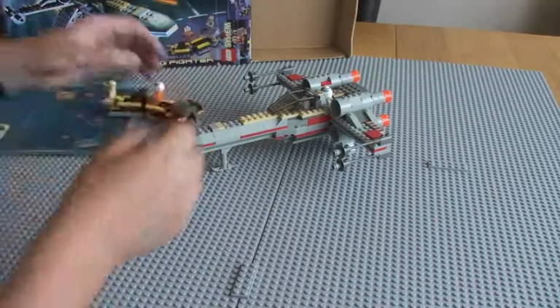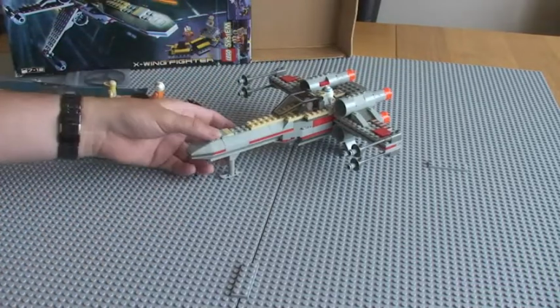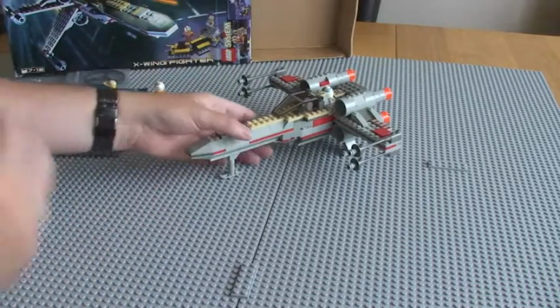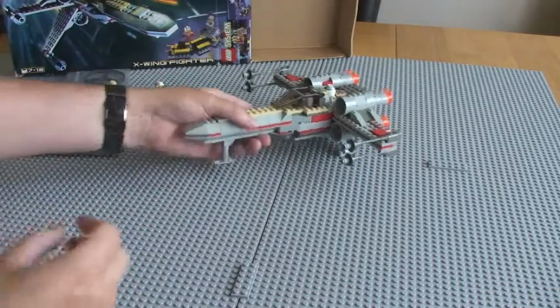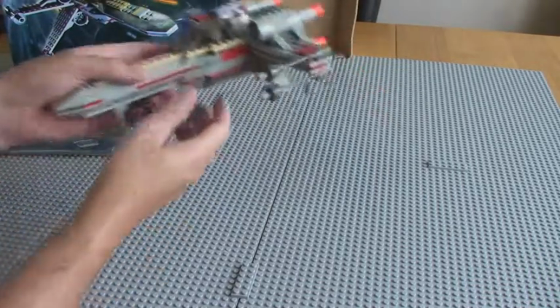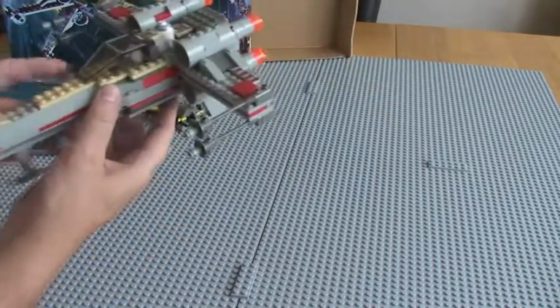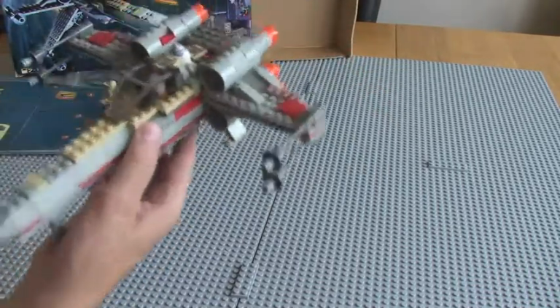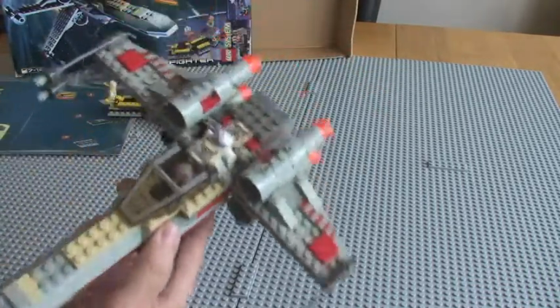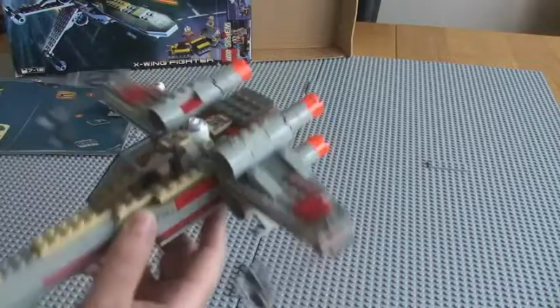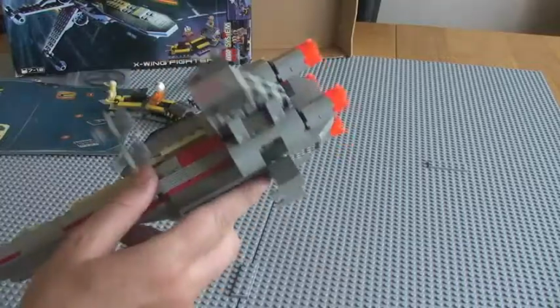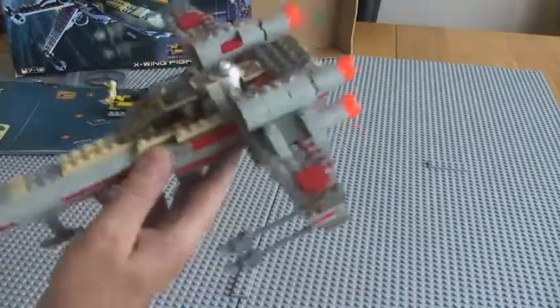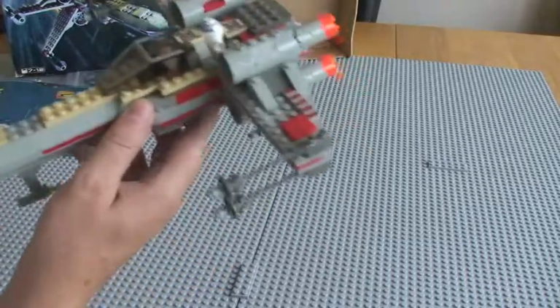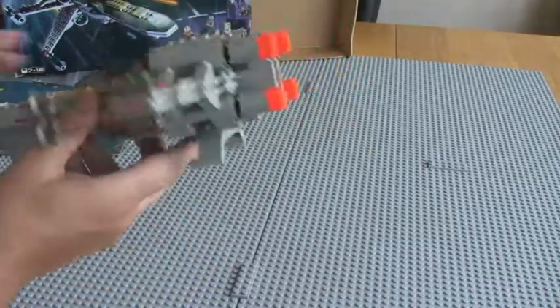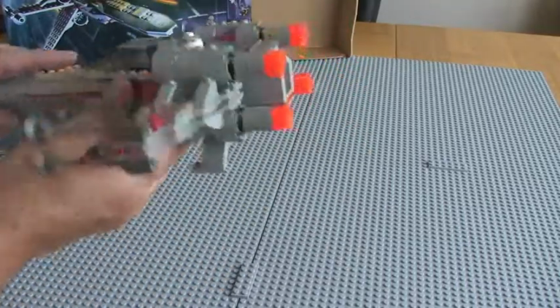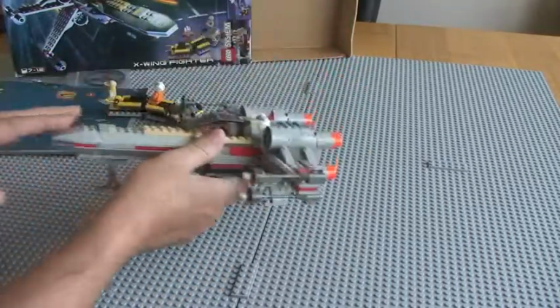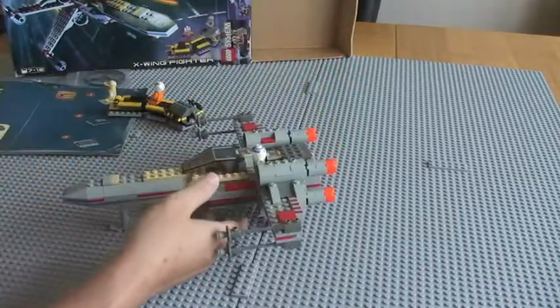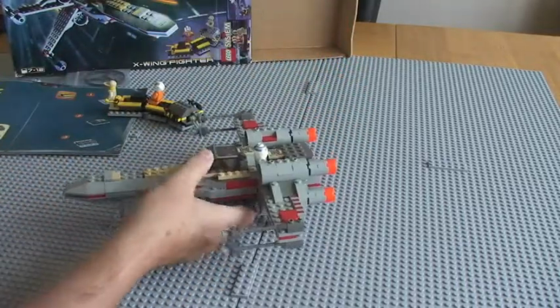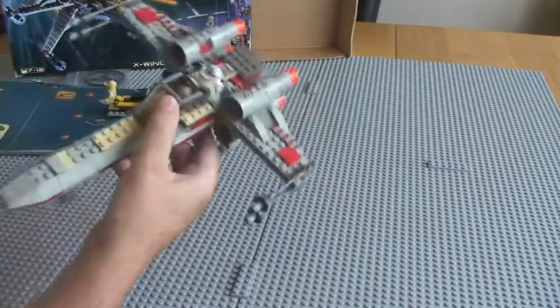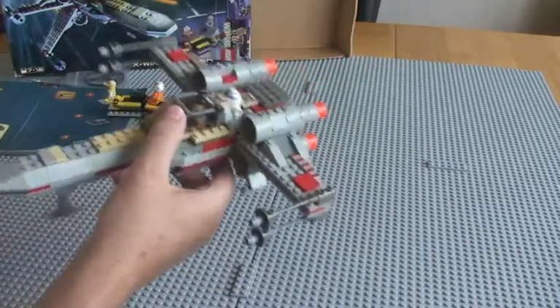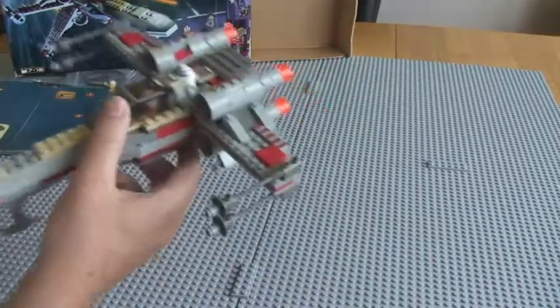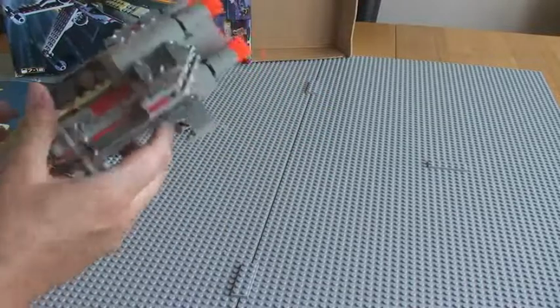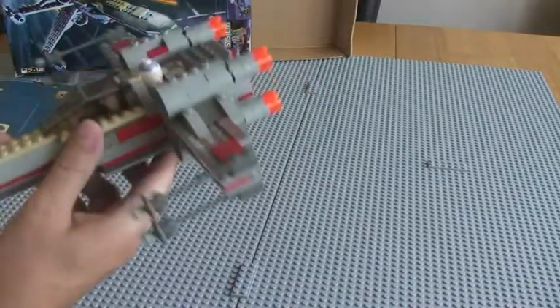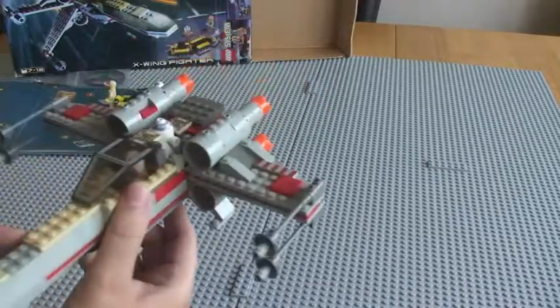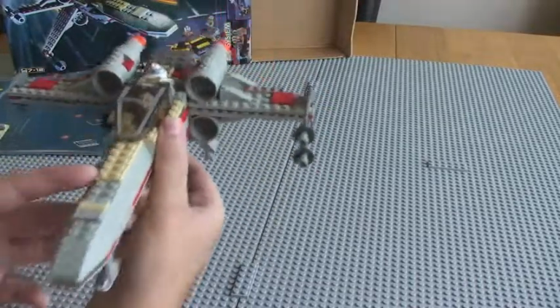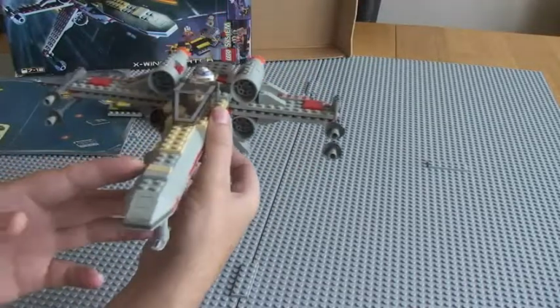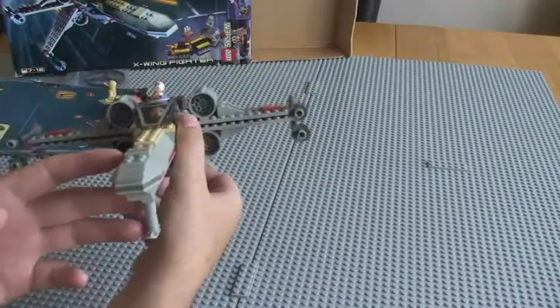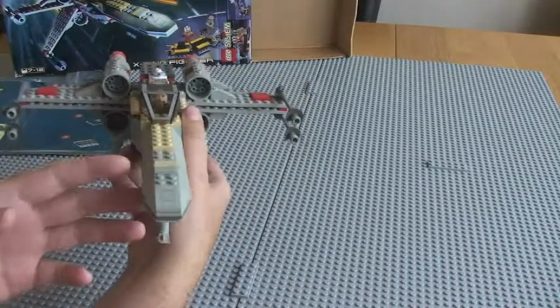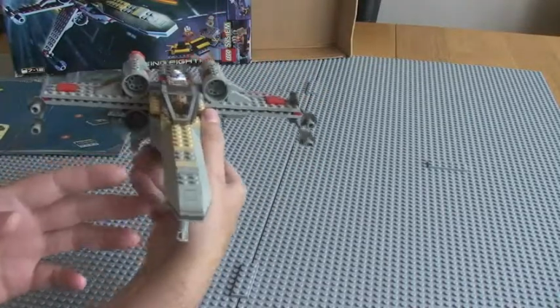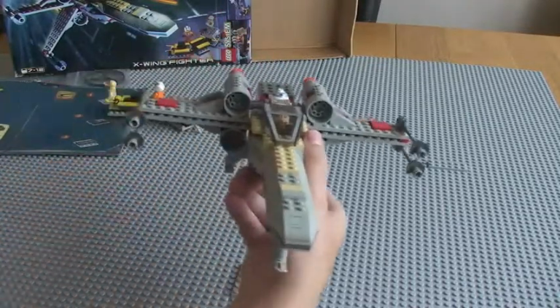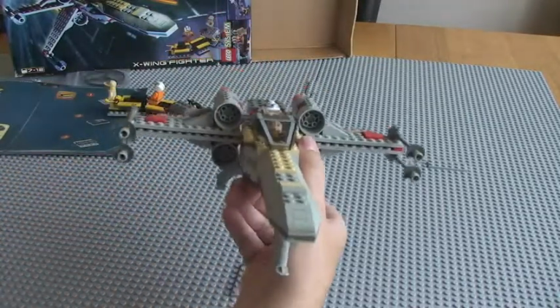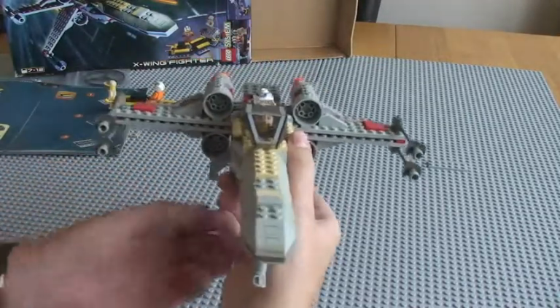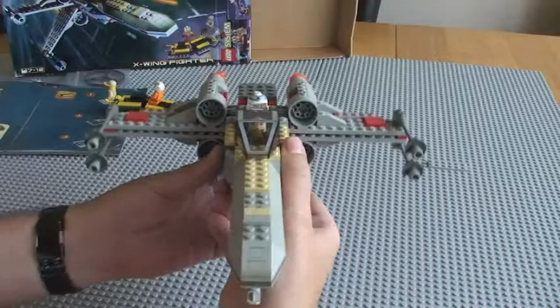The main X-Wing itself. First thing to say about this — this is a really solid build, actually. Really, really solid. Impressive, considering the age of the actual set.